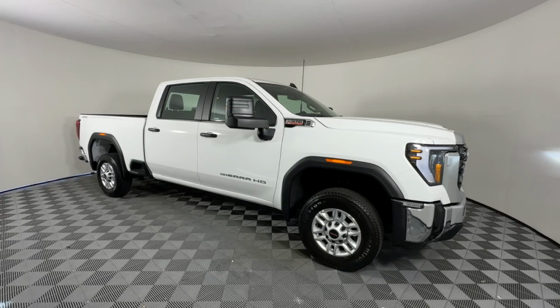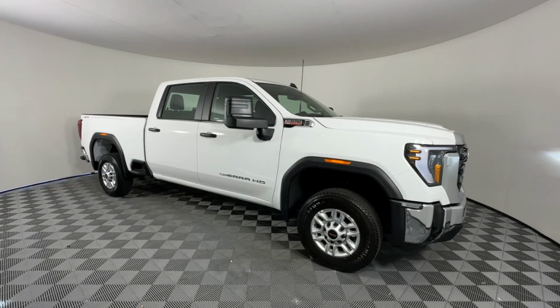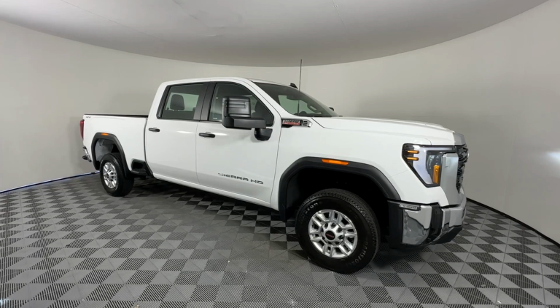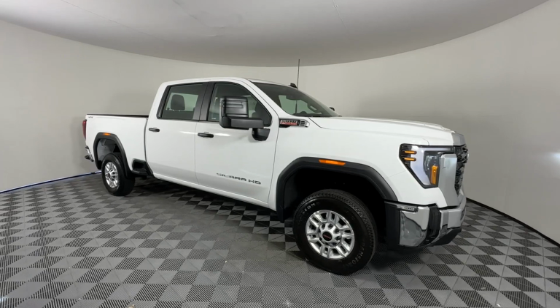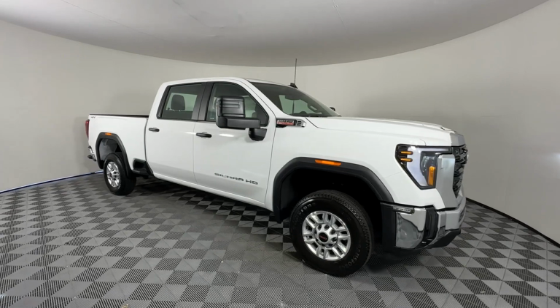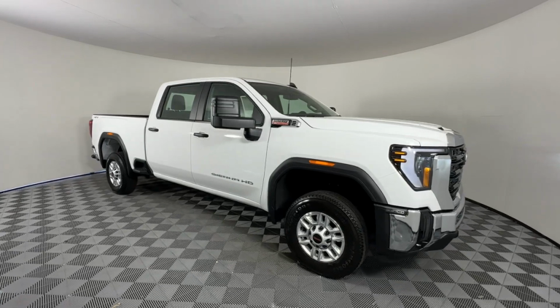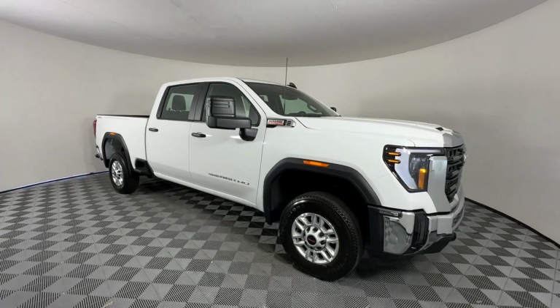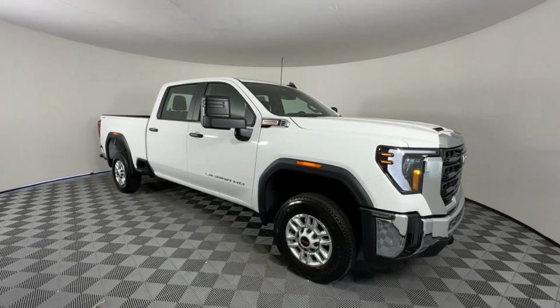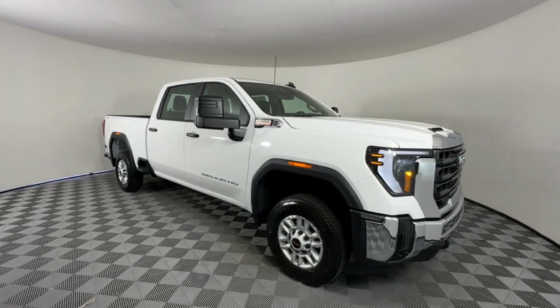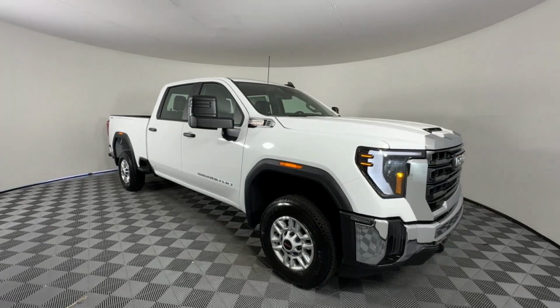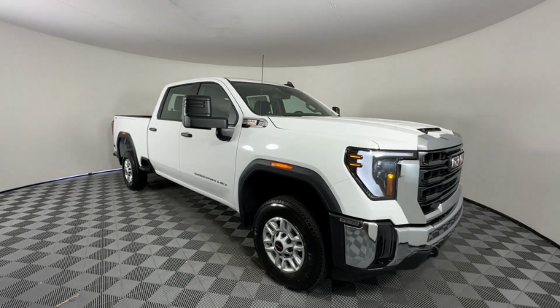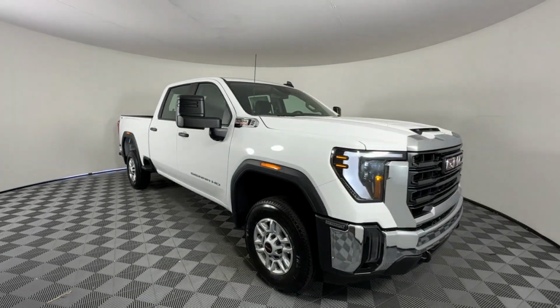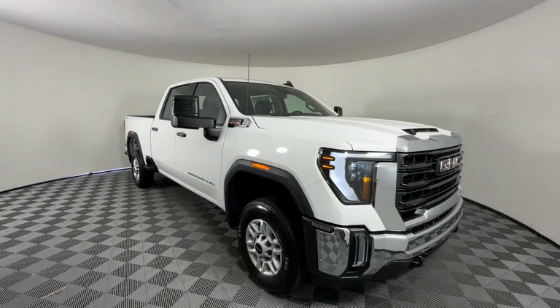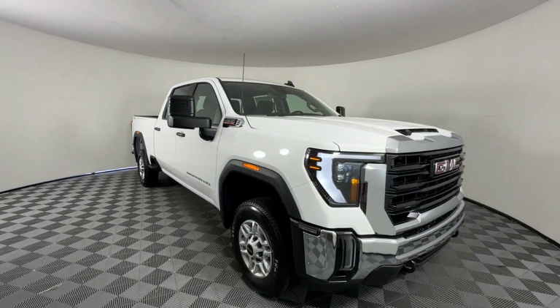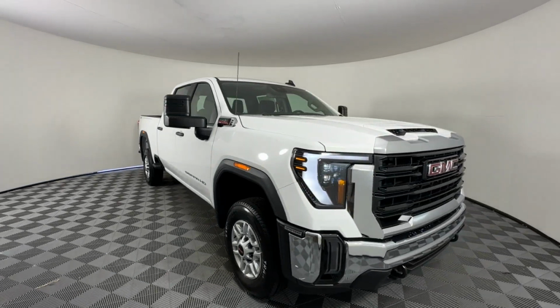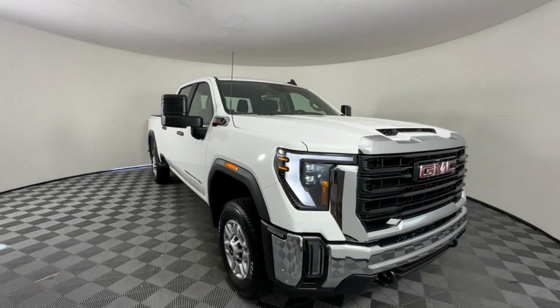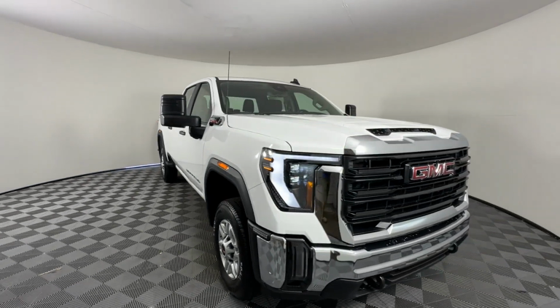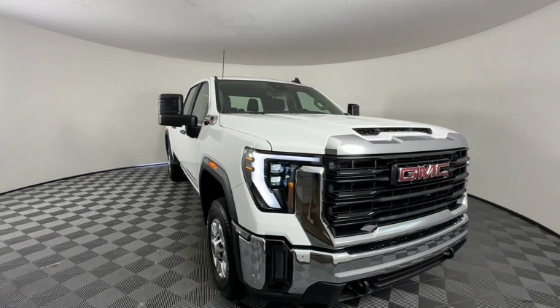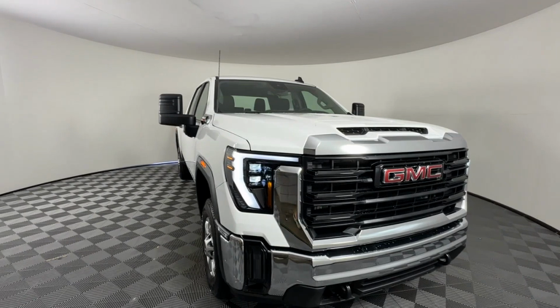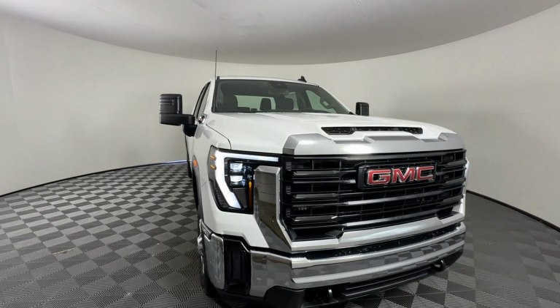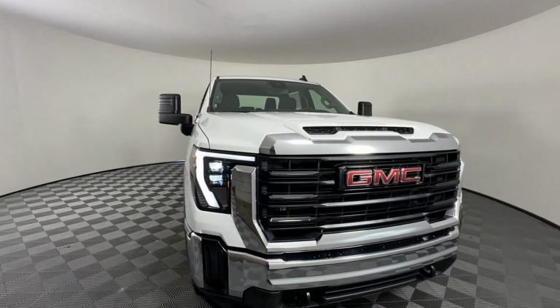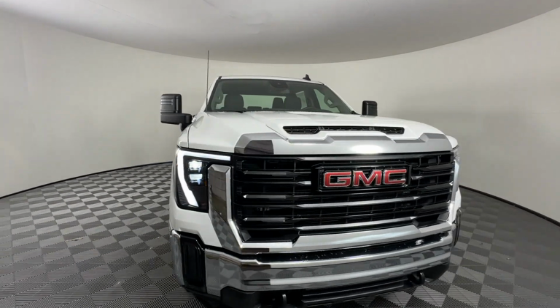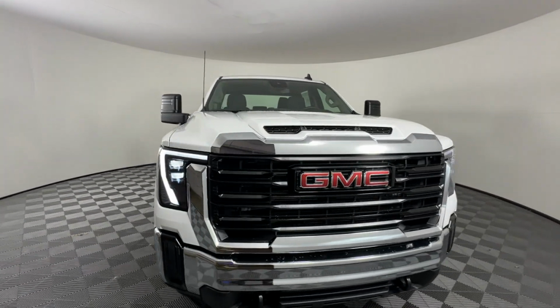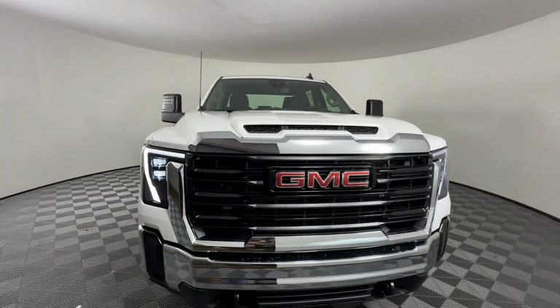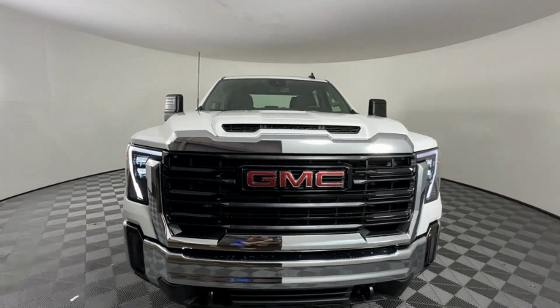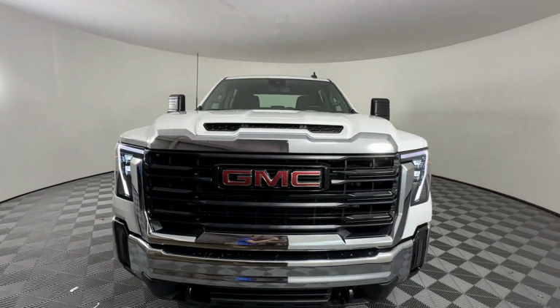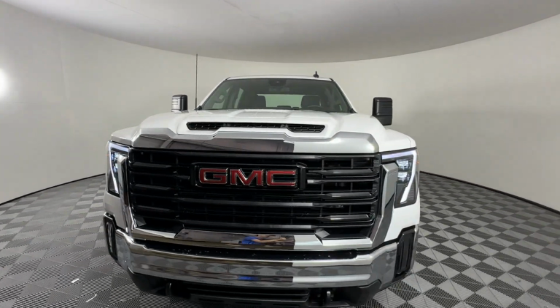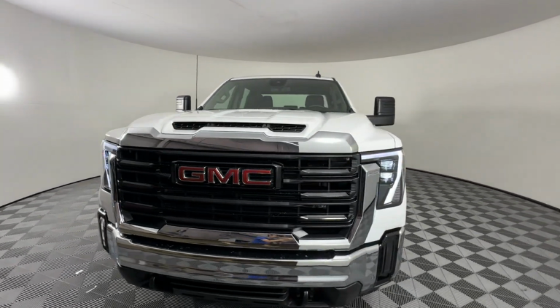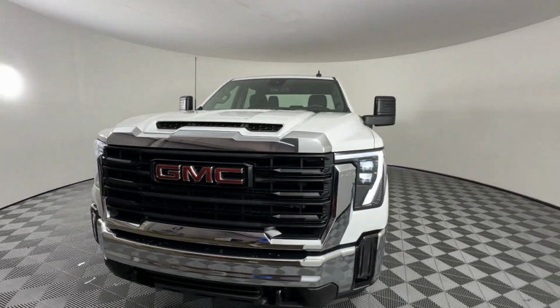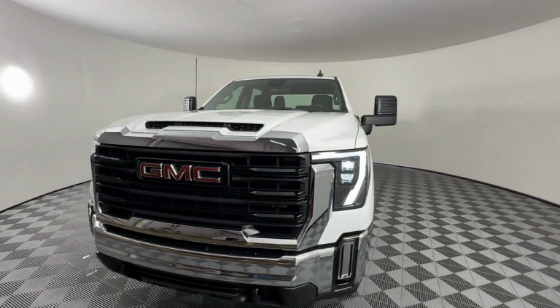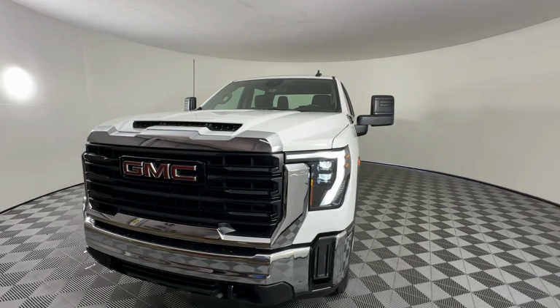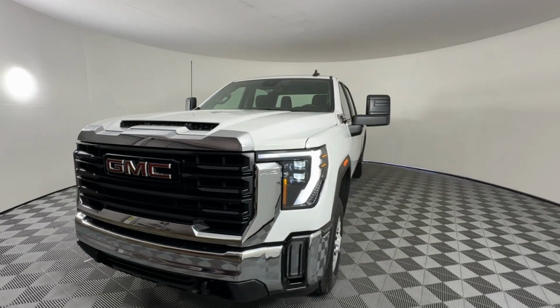2024 GMC Sierra 2500 HD. This pickup truck offers two full rows of seating for premium comfort.